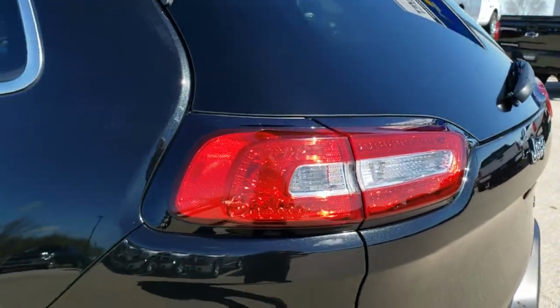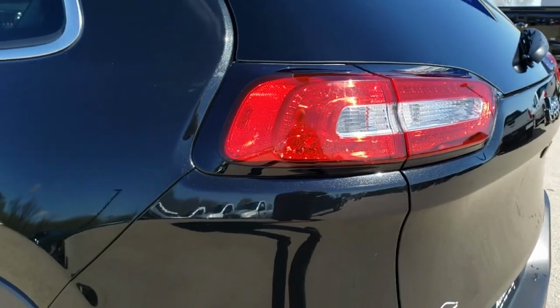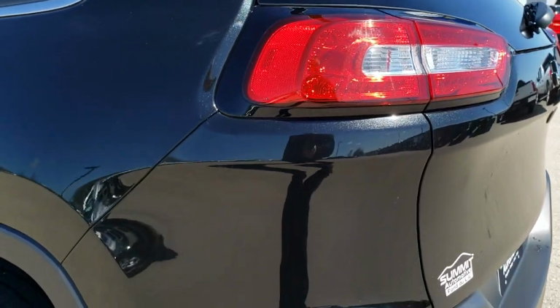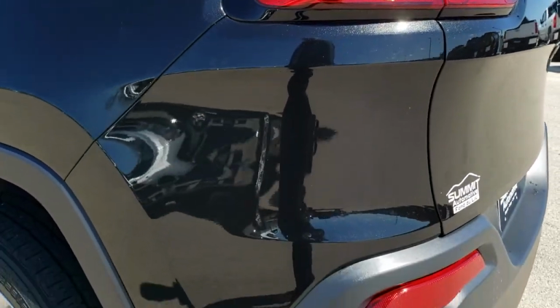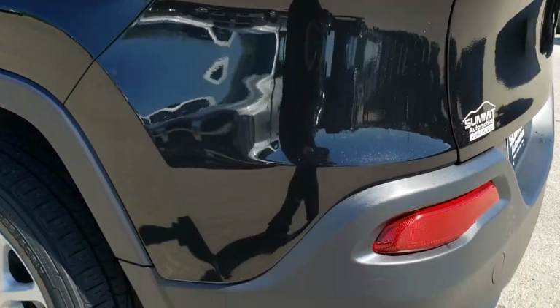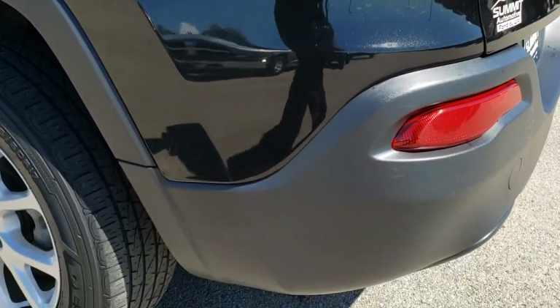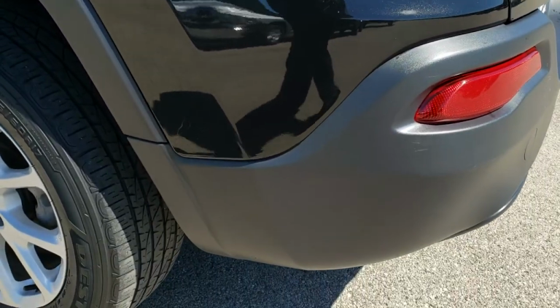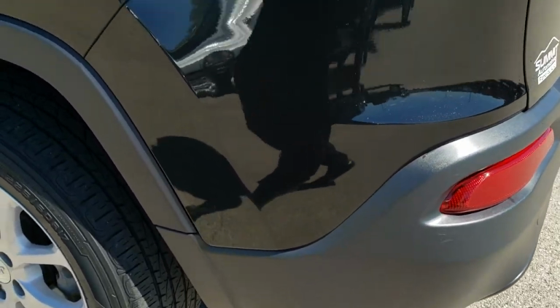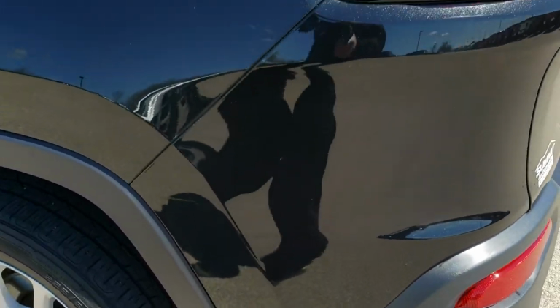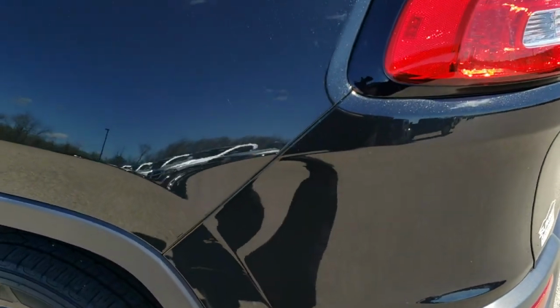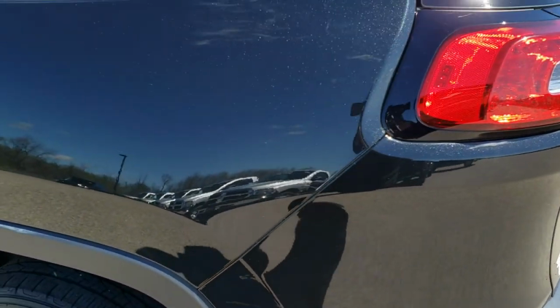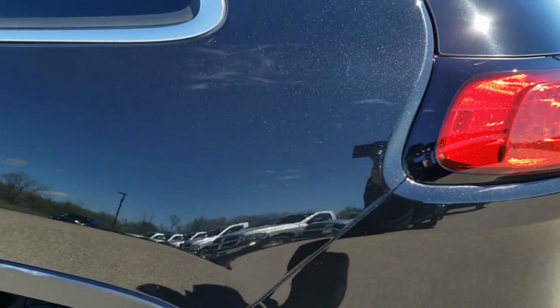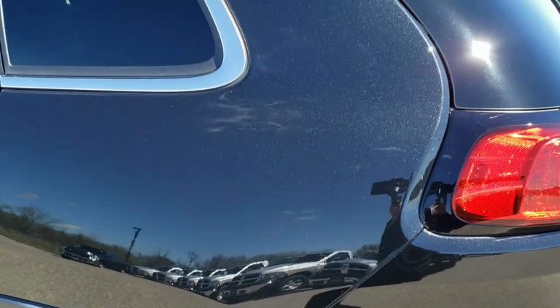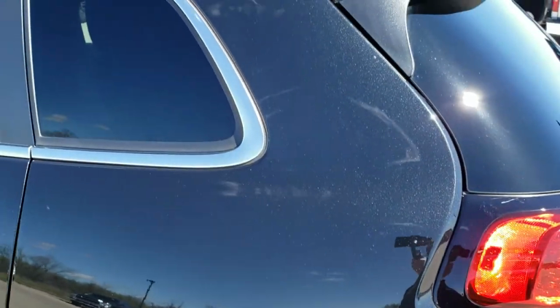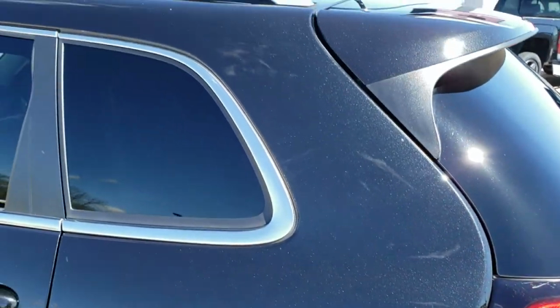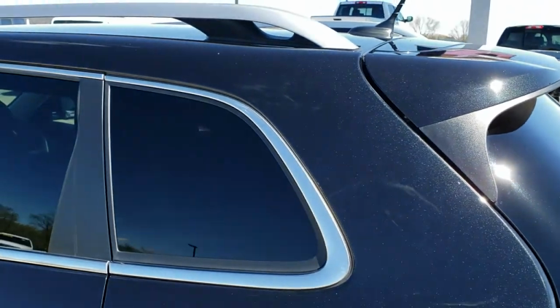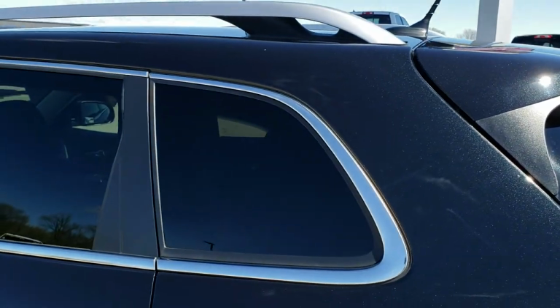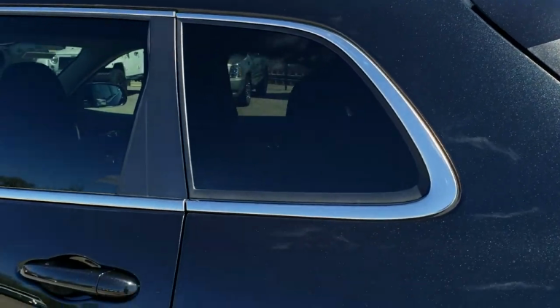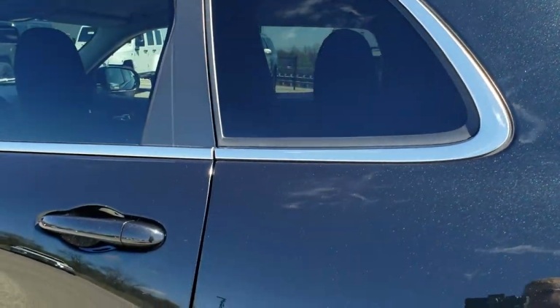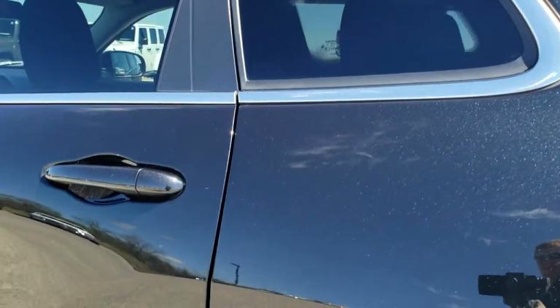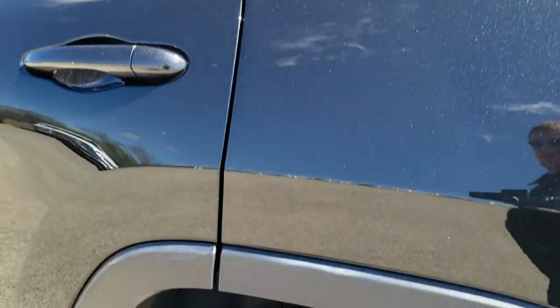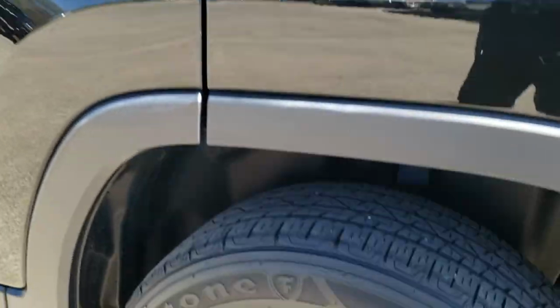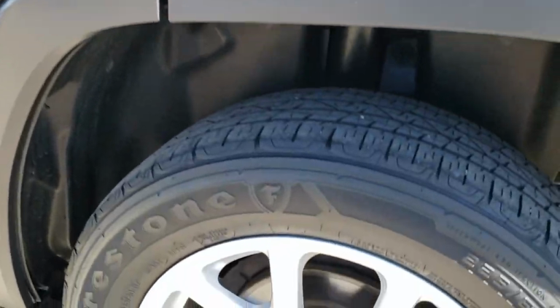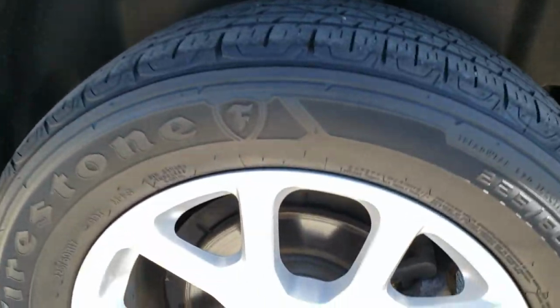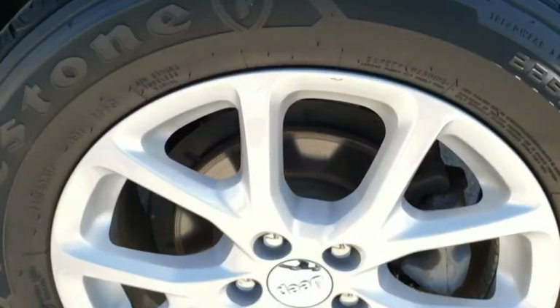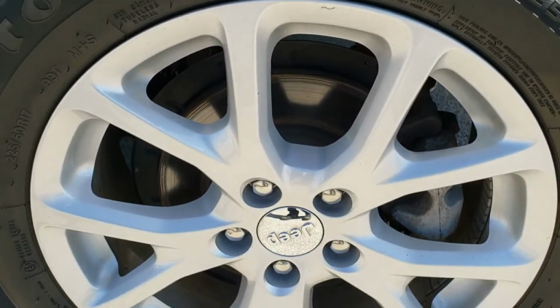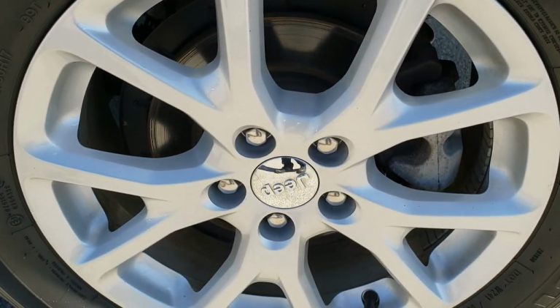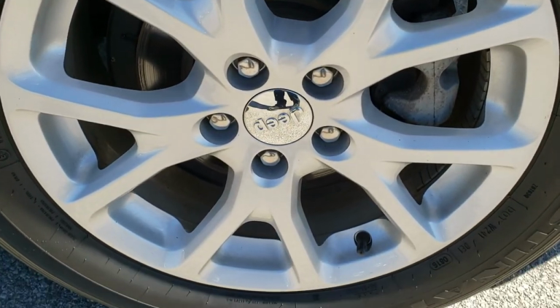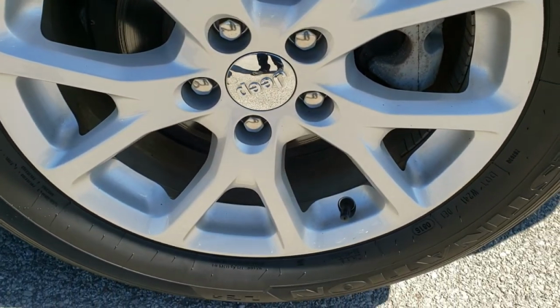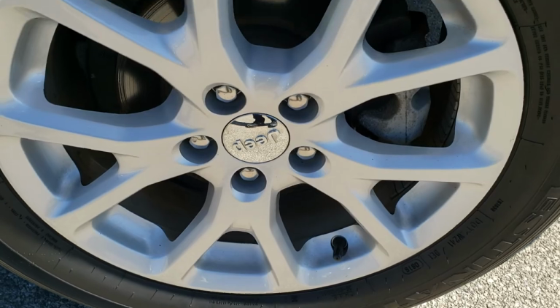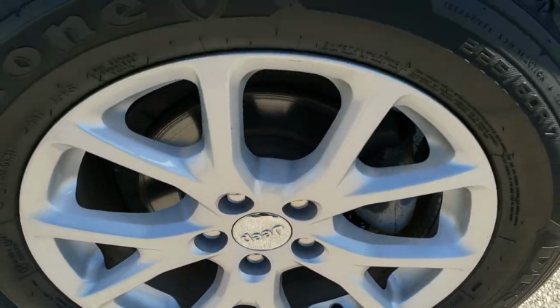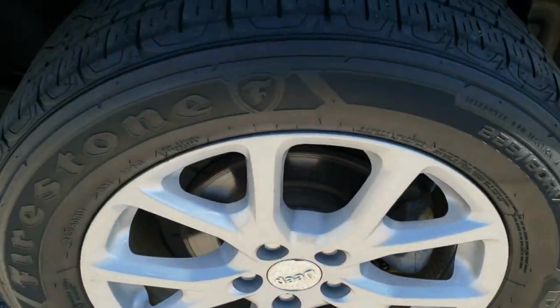As you go down this side of the Jeep, it's just as clean as that passenger side — once again, no dents or dings. And for full disclosure, this back rim is in nice condition as well.